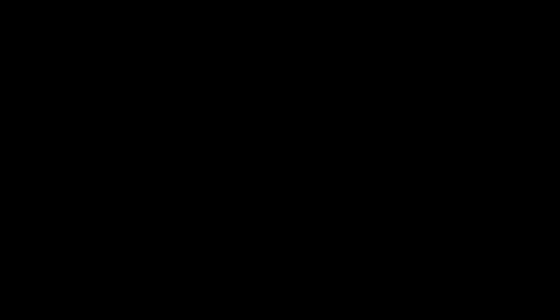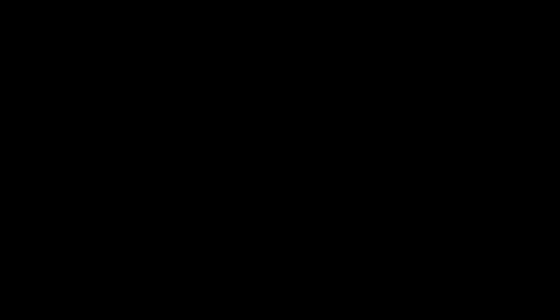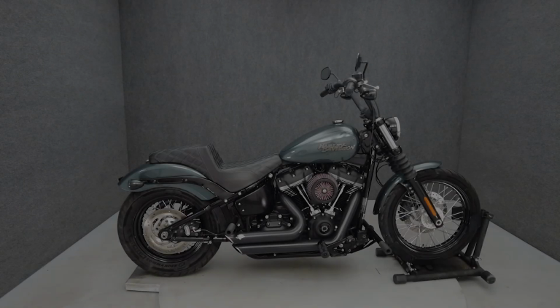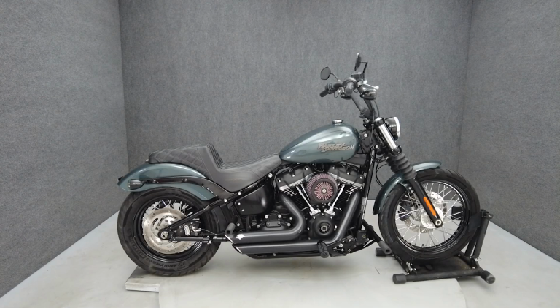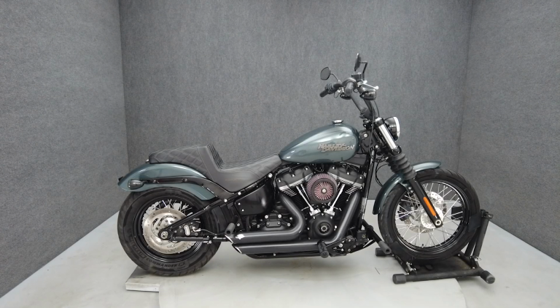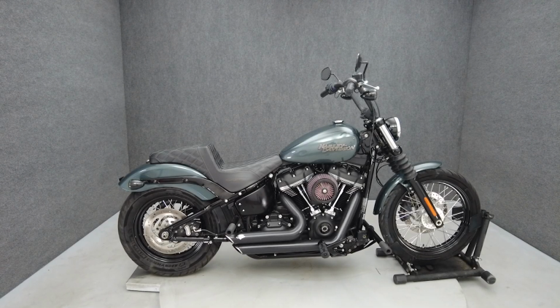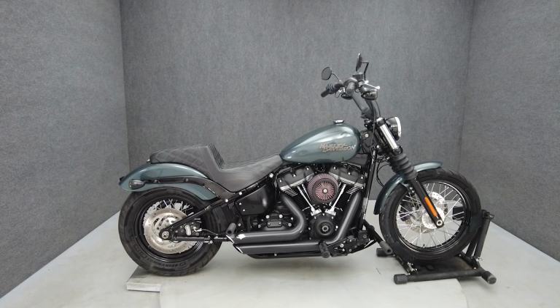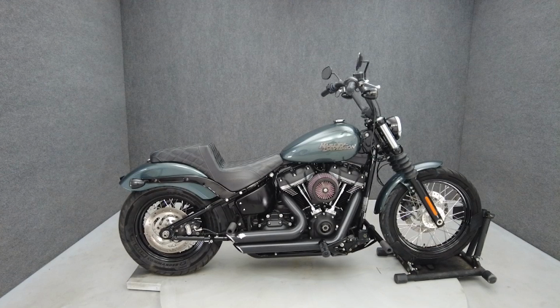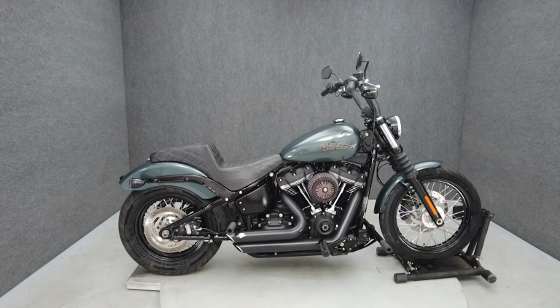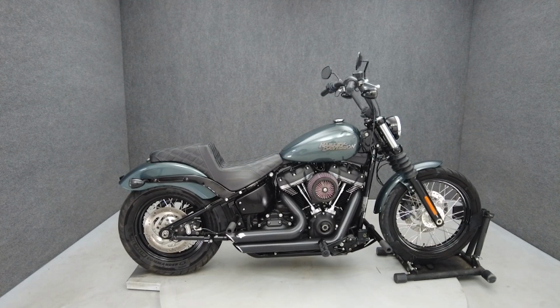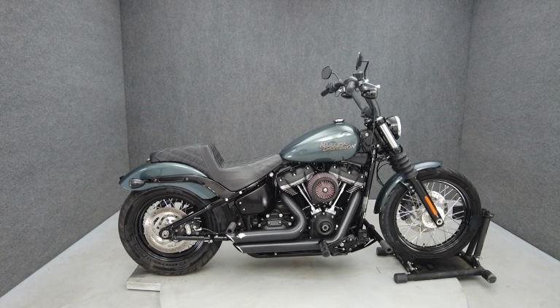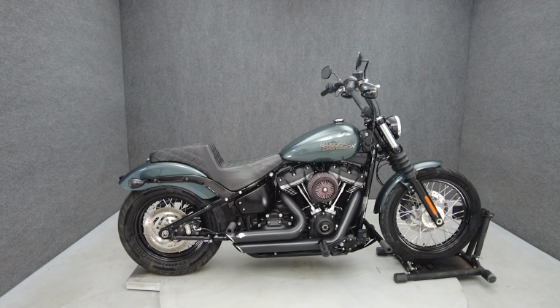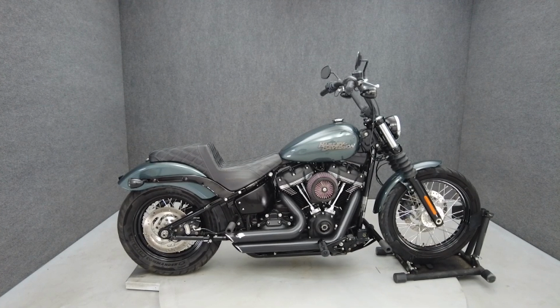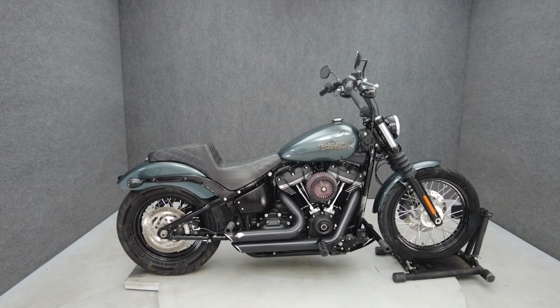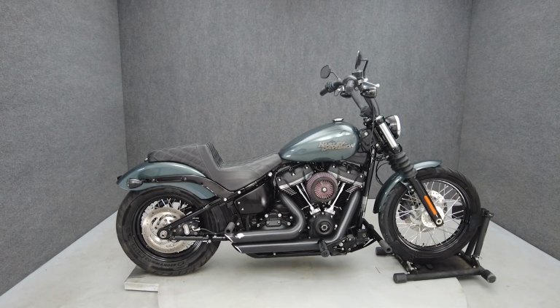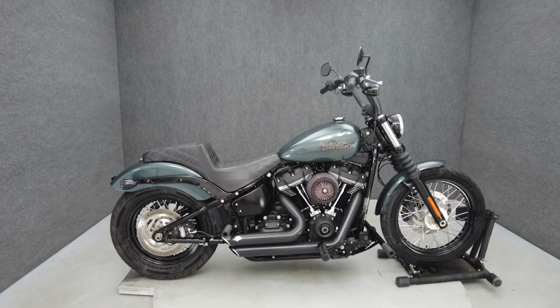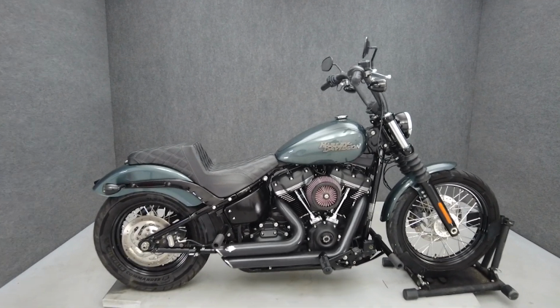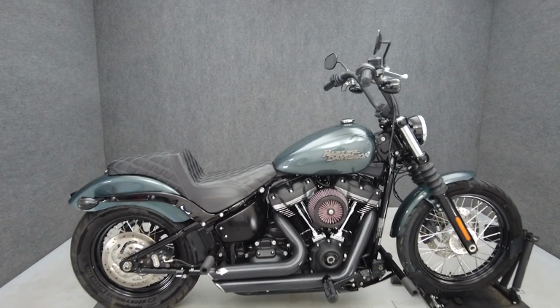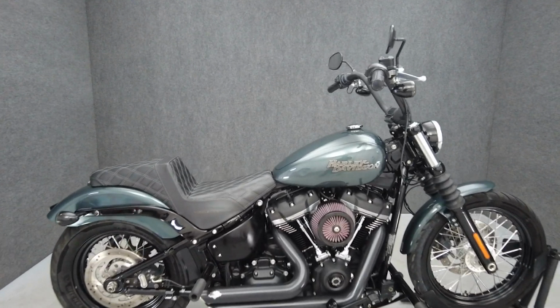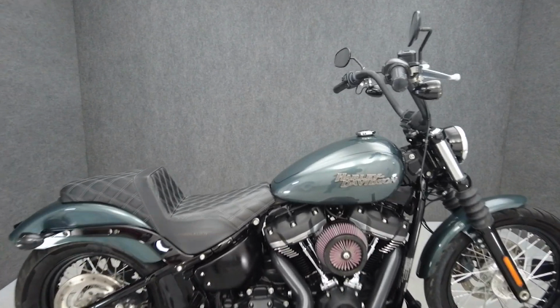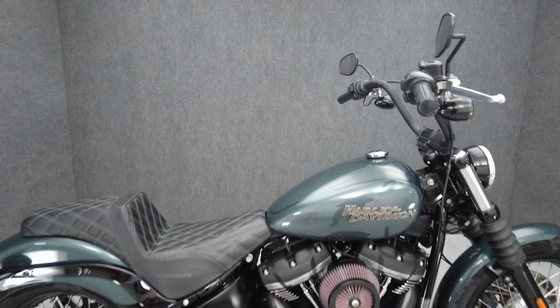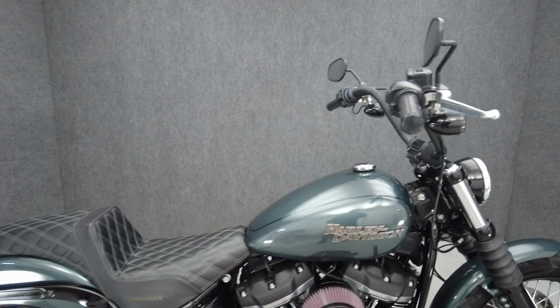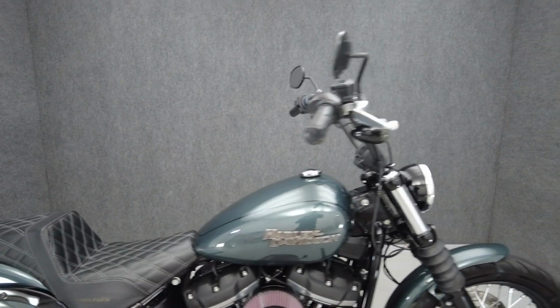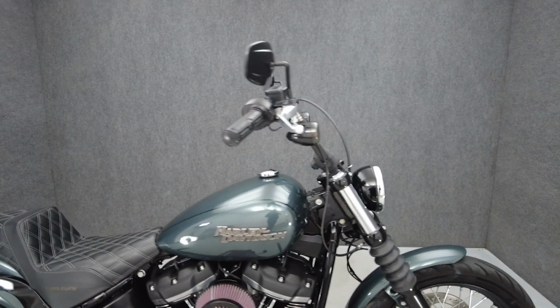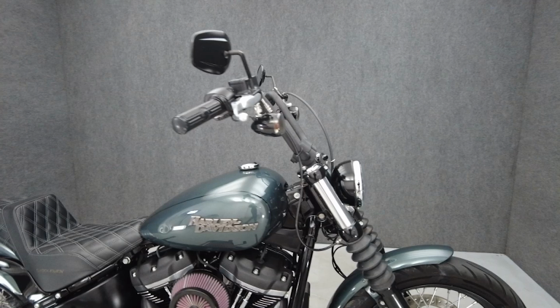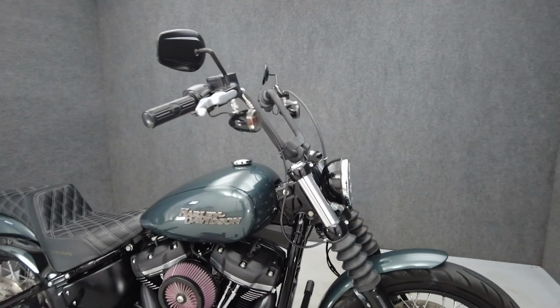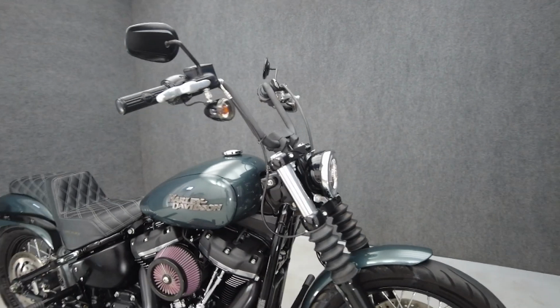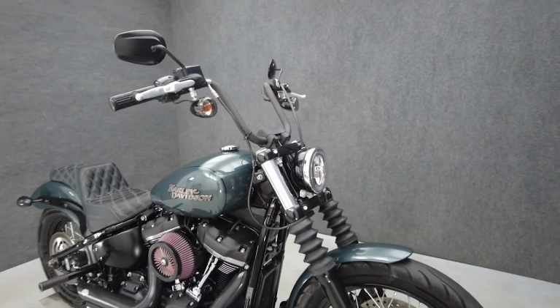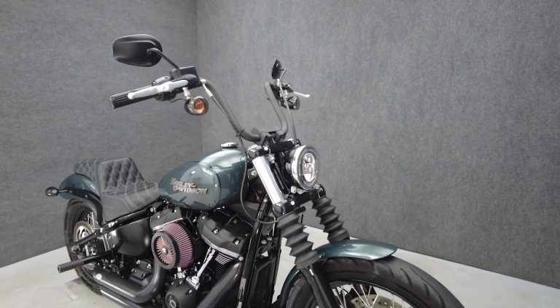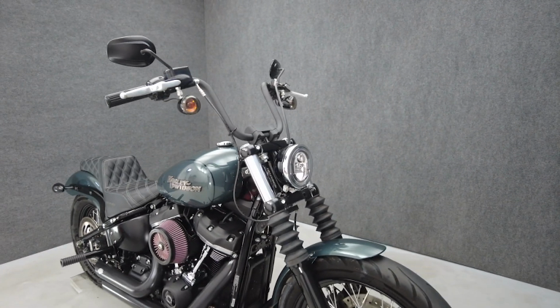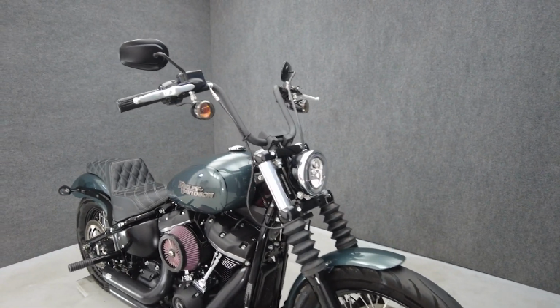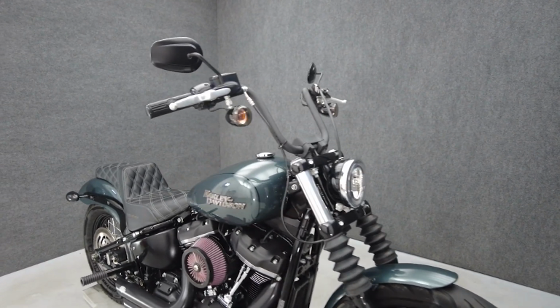Hey everyone, this is Keegan from National Power Sports. This 2020 Harley-Davidson Street Bob with 8,385 miles passes New York State Inspection and runs well.